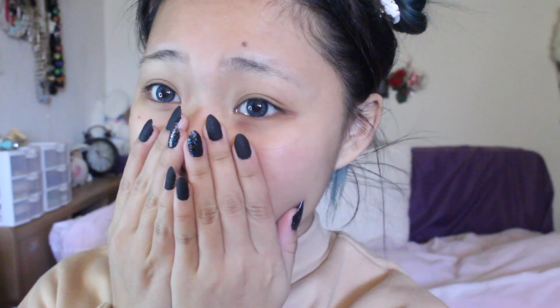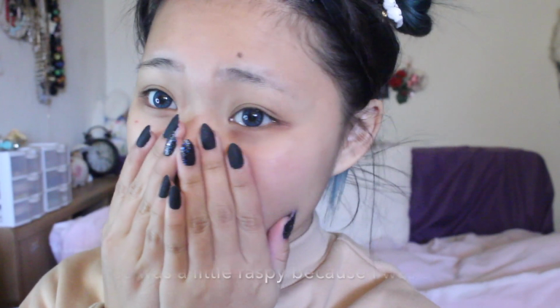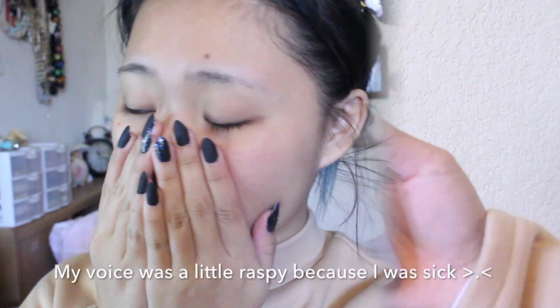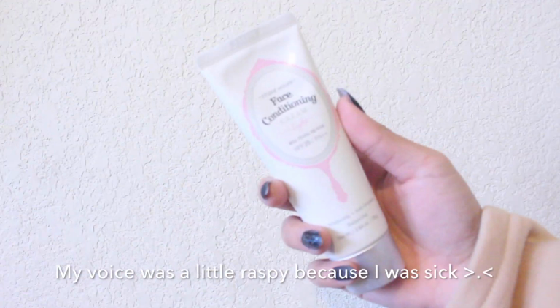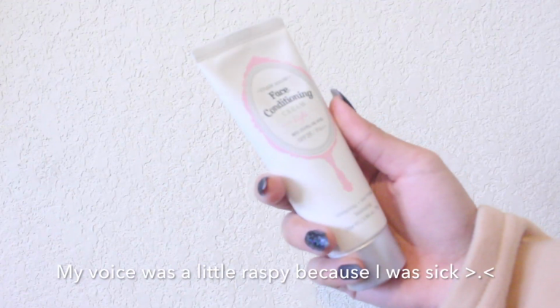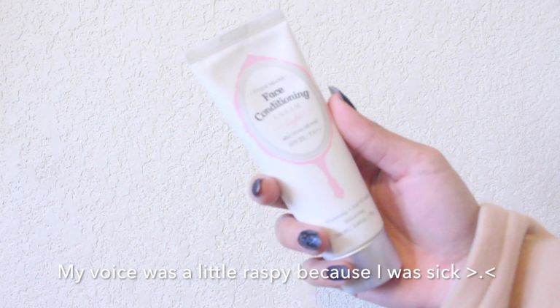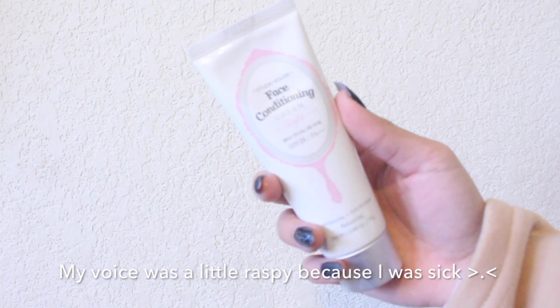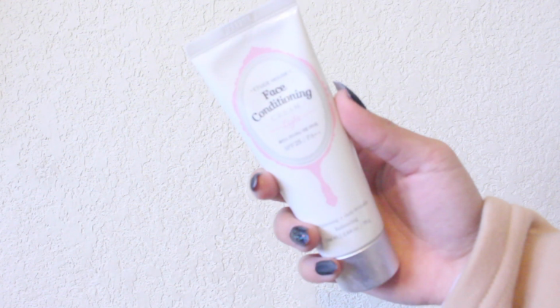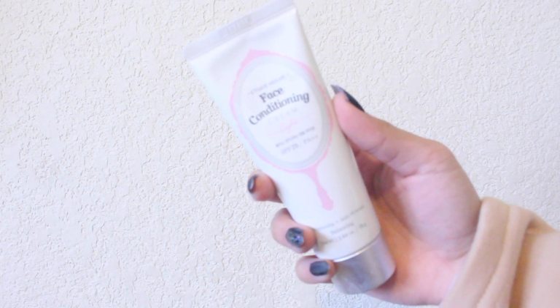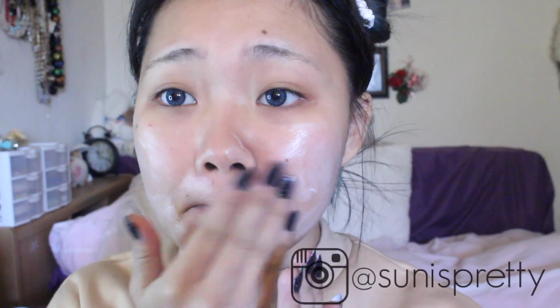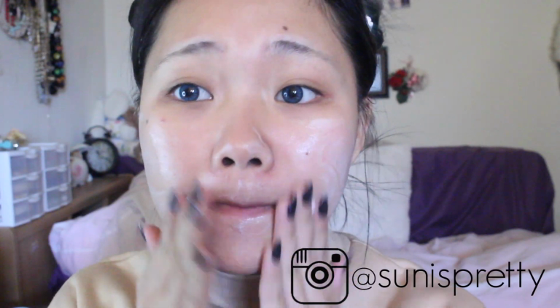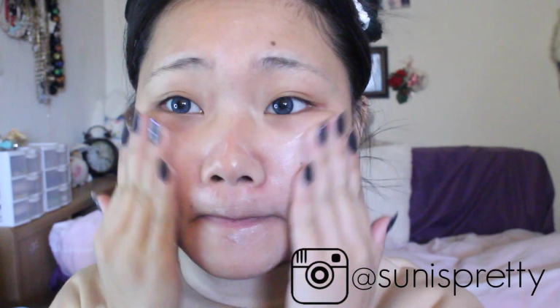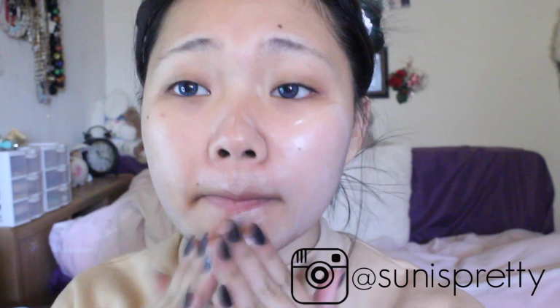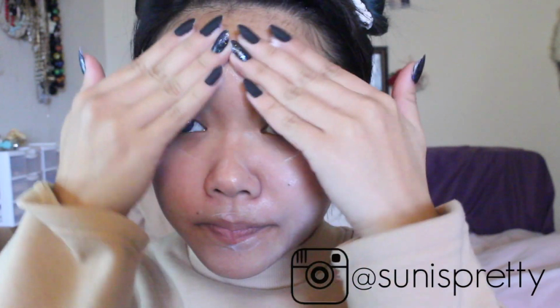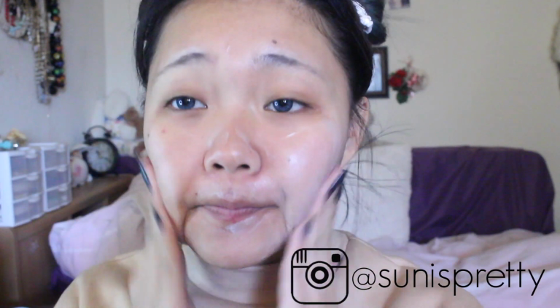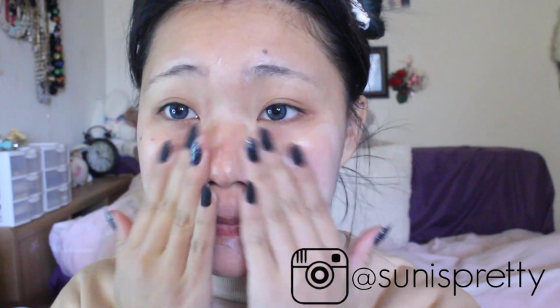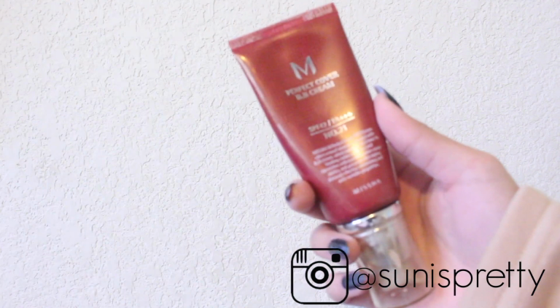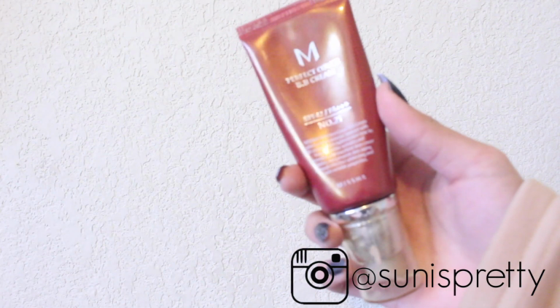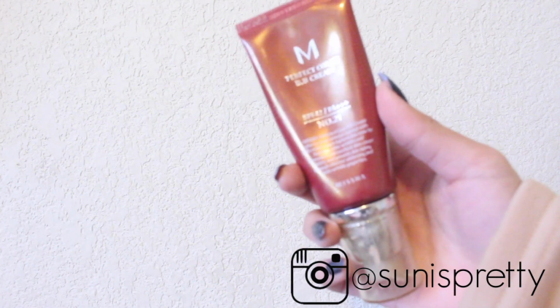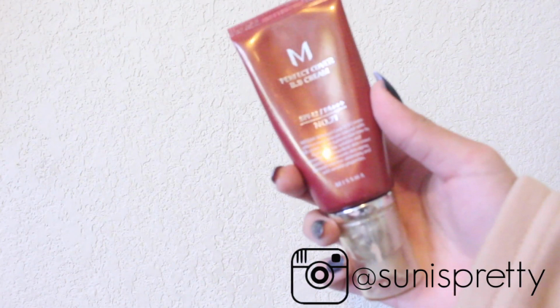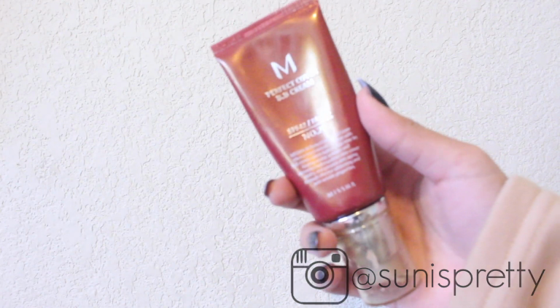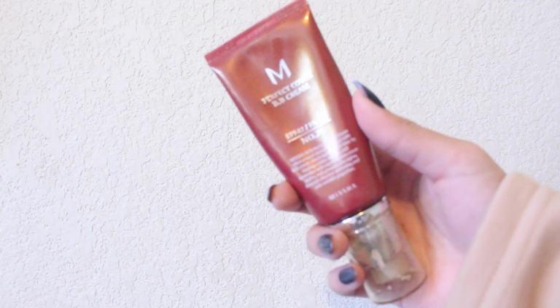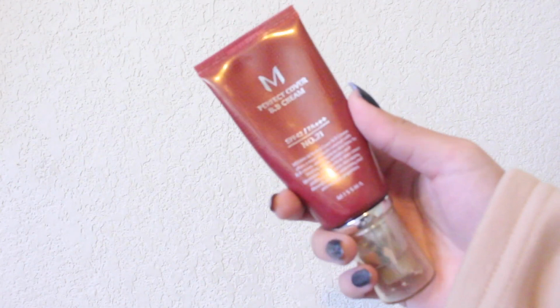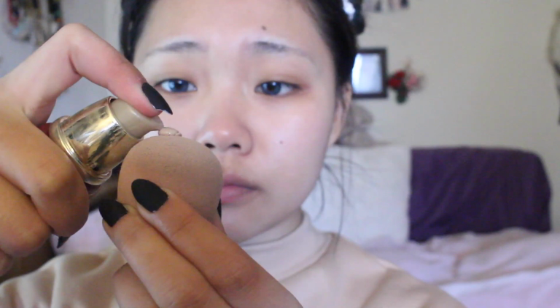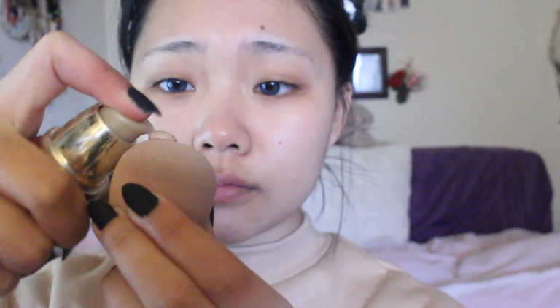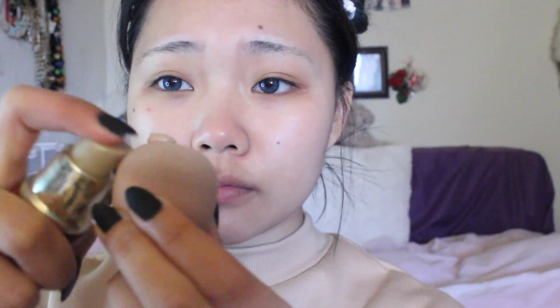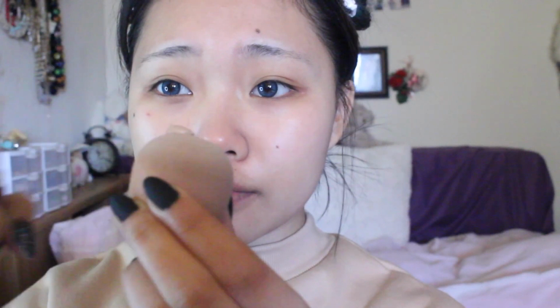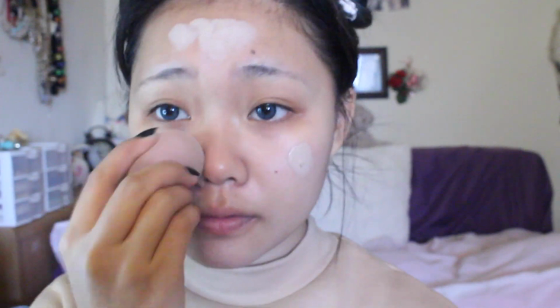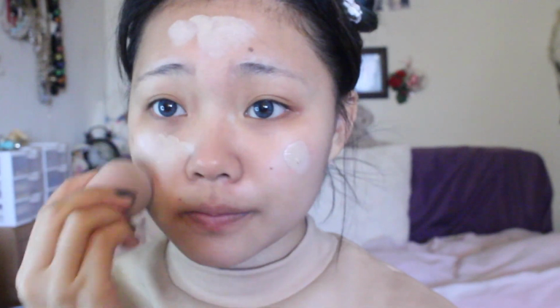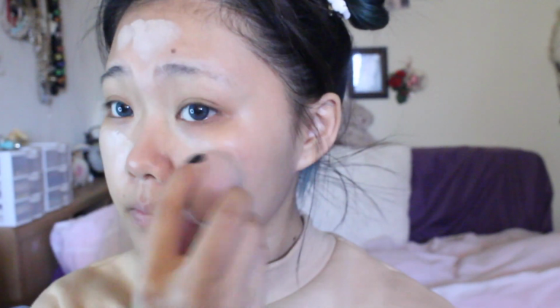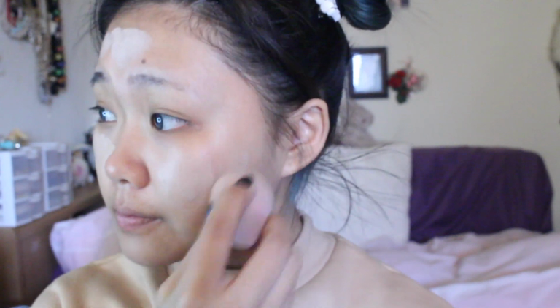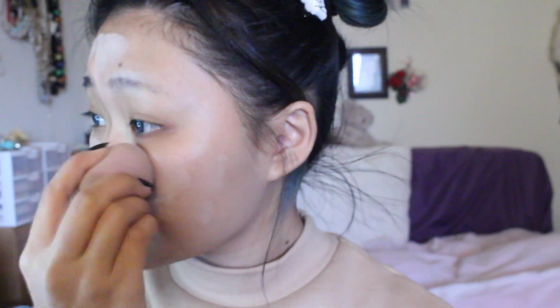Starting off with no makeup, I apply on my face conditioning cream by Etude House and just use it as a primer. I'm taking the Missha BB cream in number 21 and put it on a blending sponge, just applying it on in padding motions.